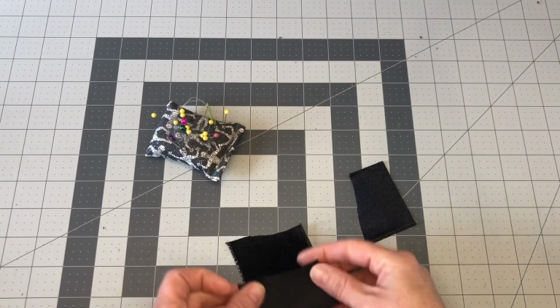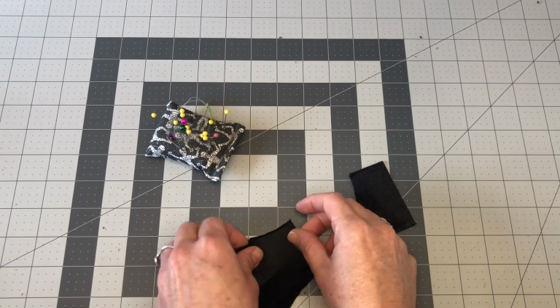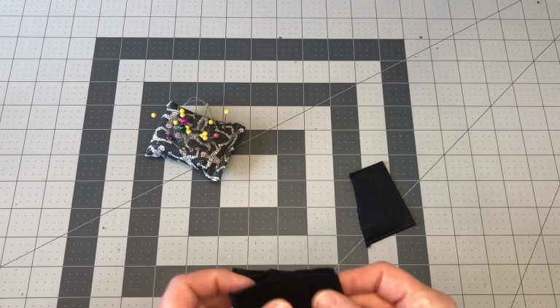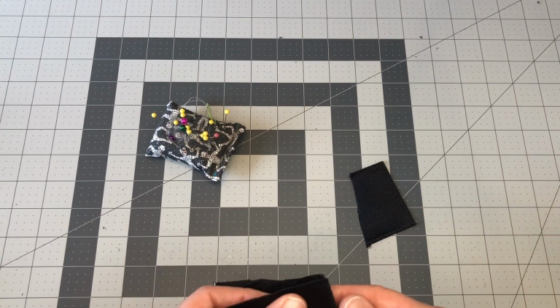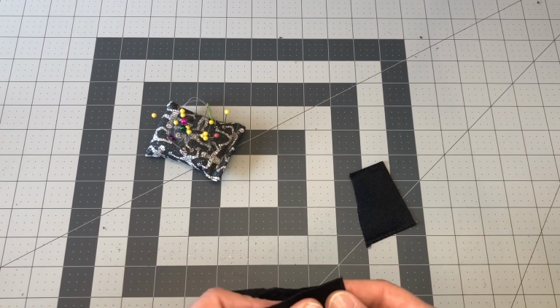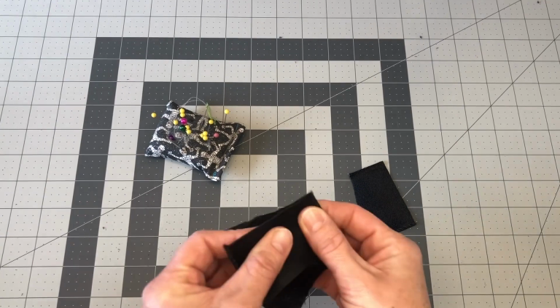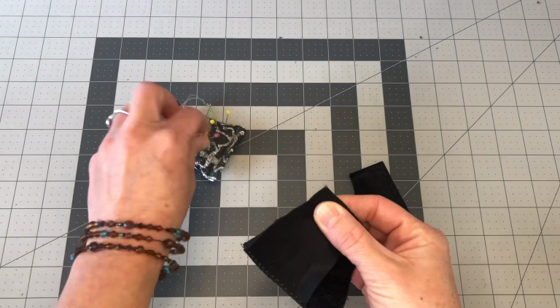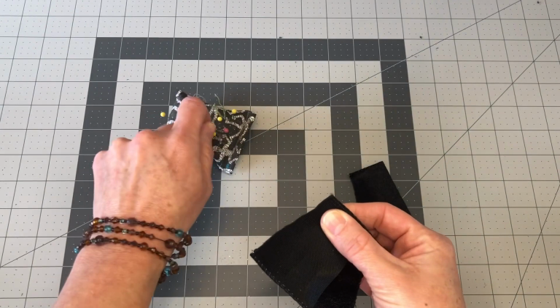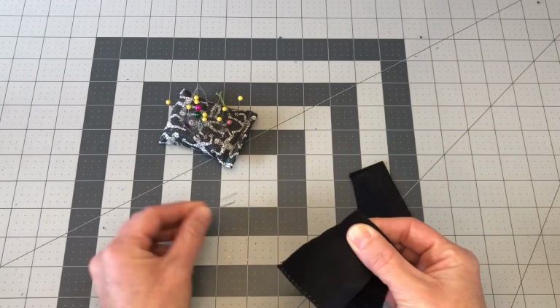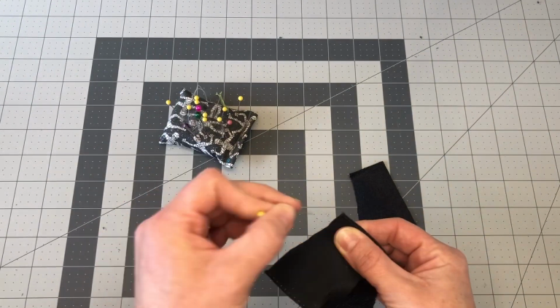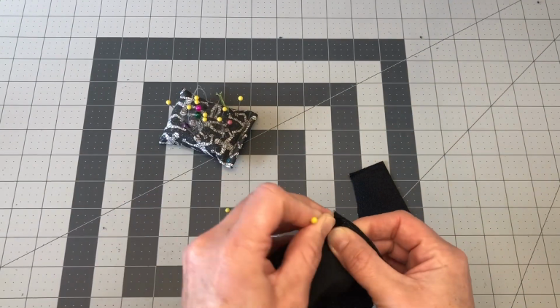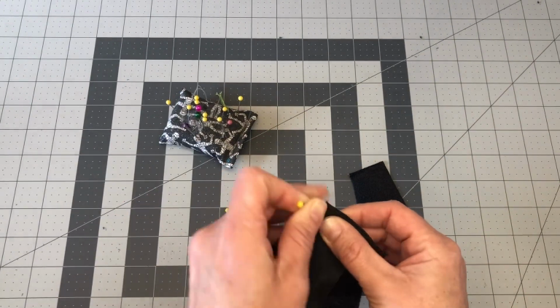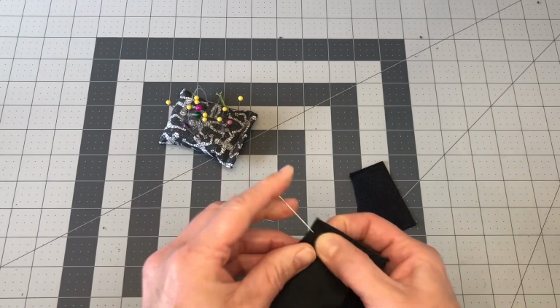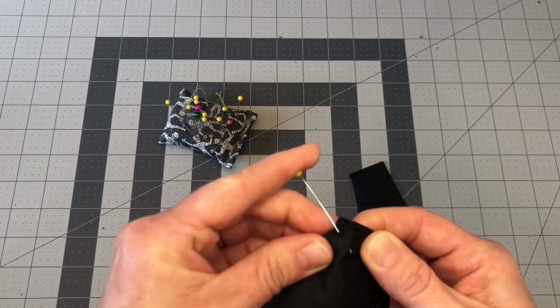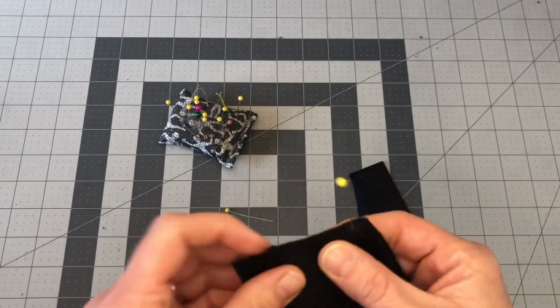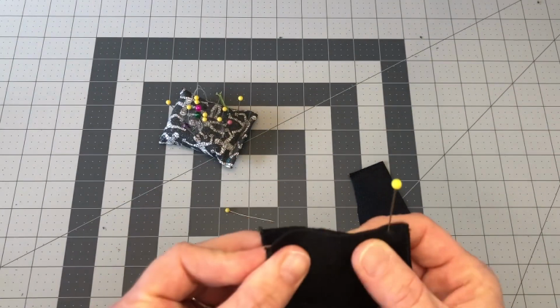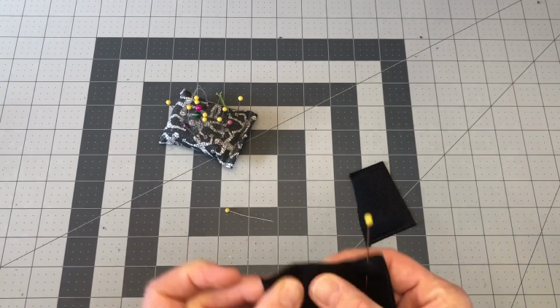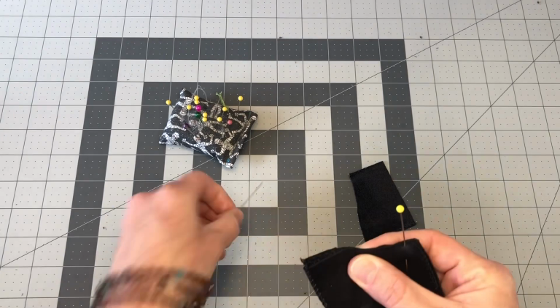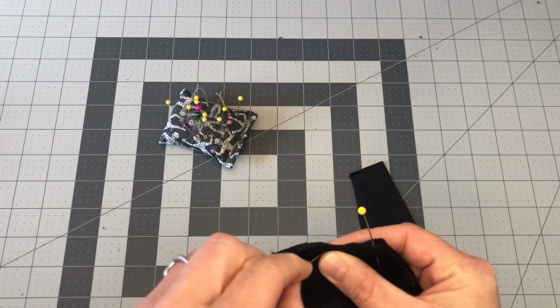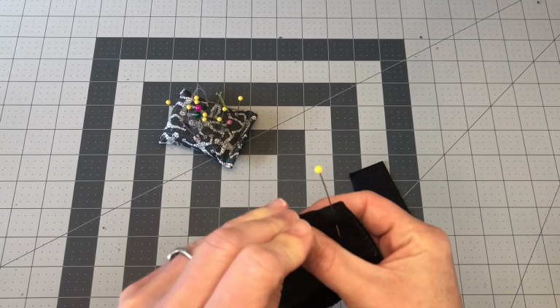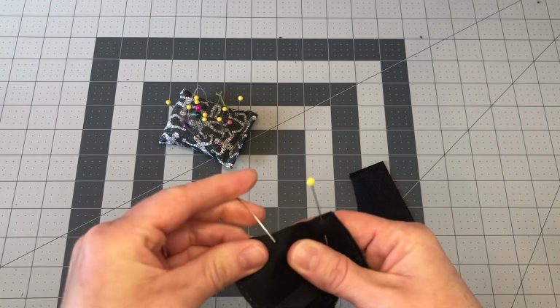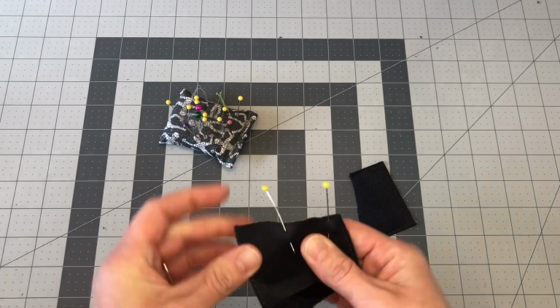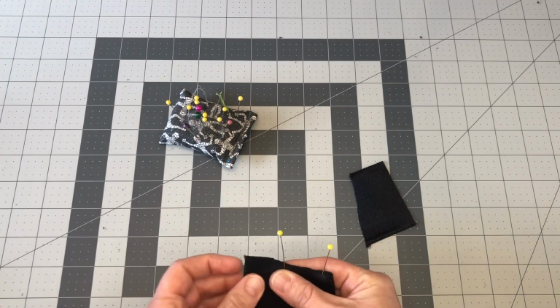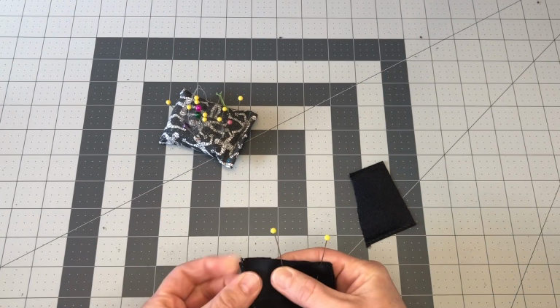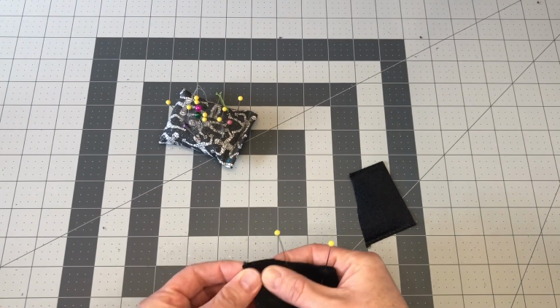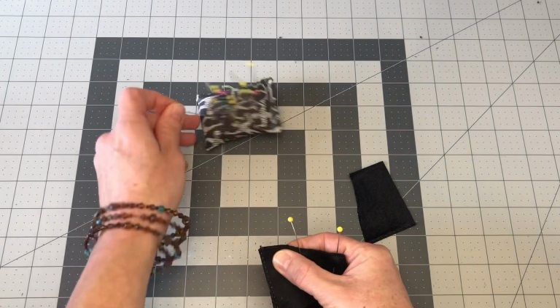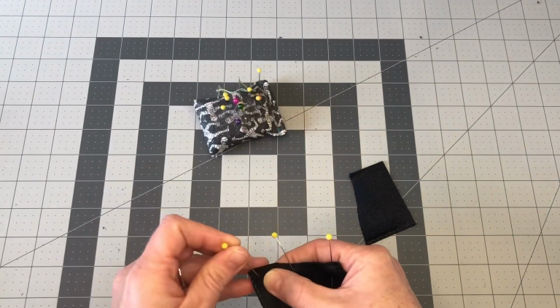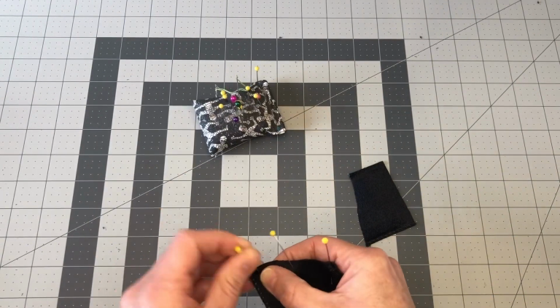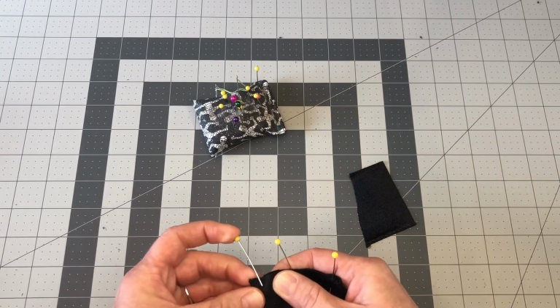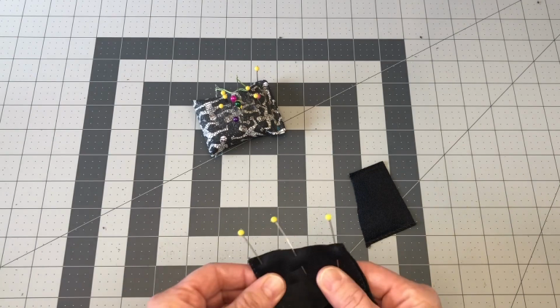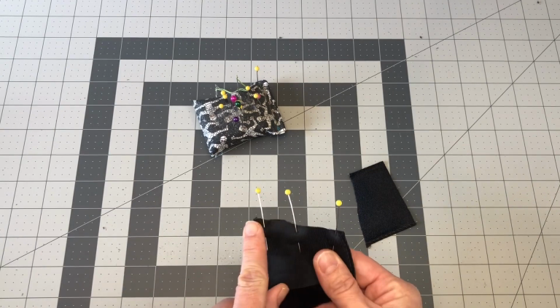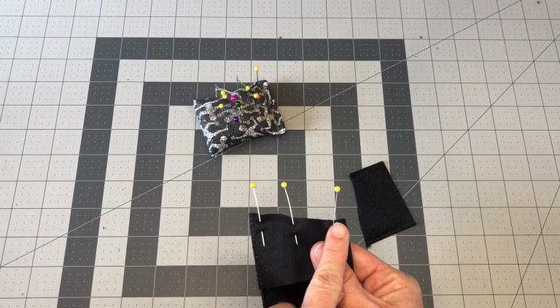Okay, so now we have our pieces. We're going to pin those together. And for the stitch width, I like to use a three on clothing that's small.